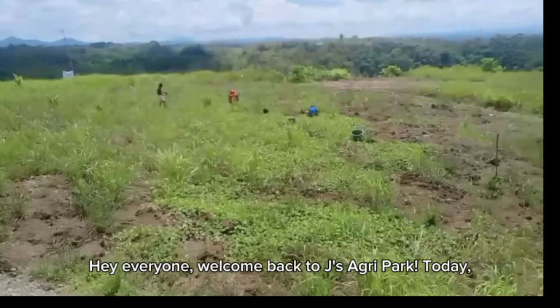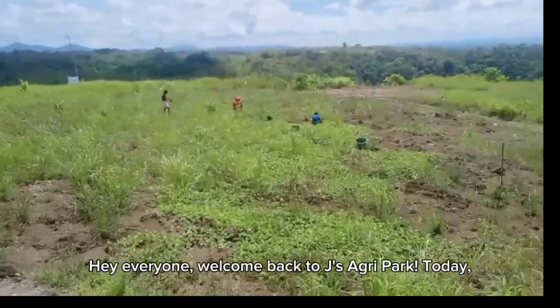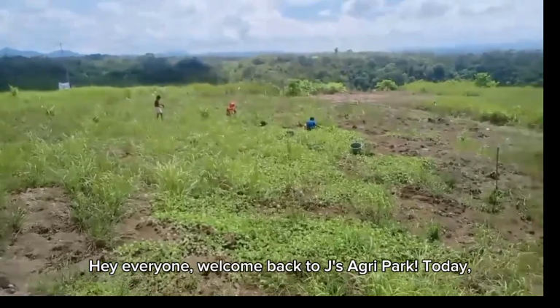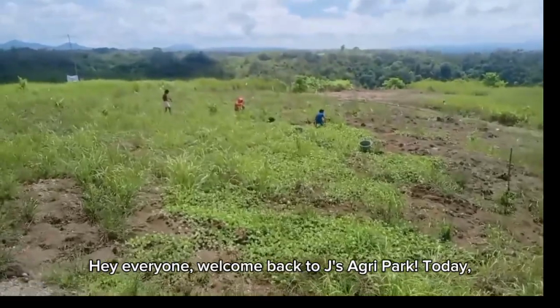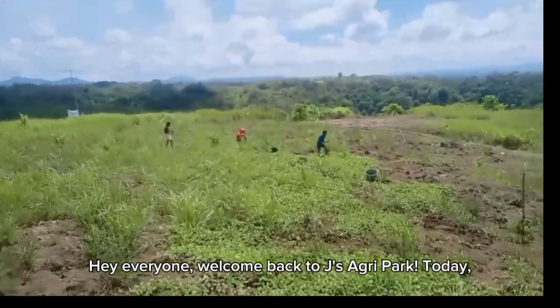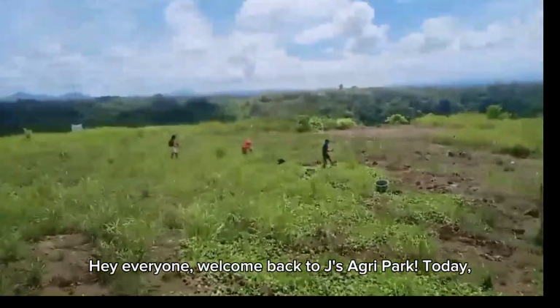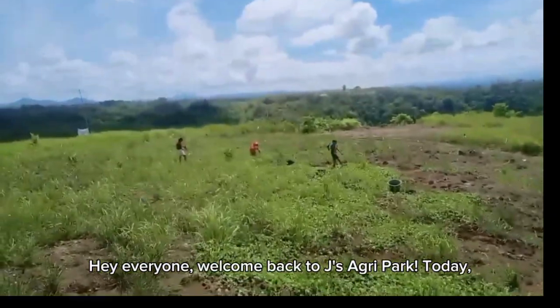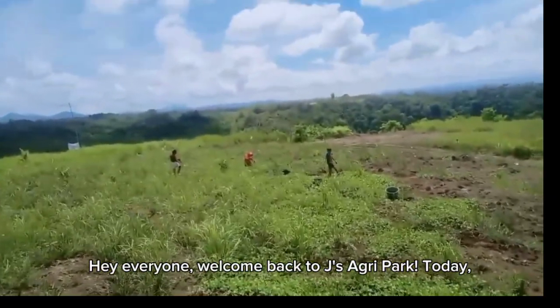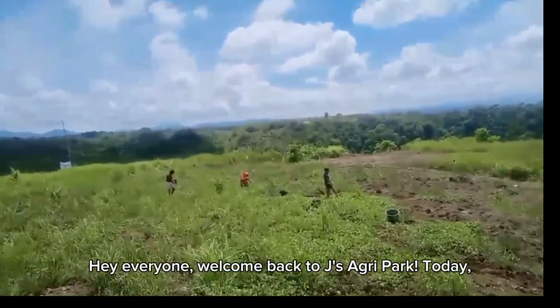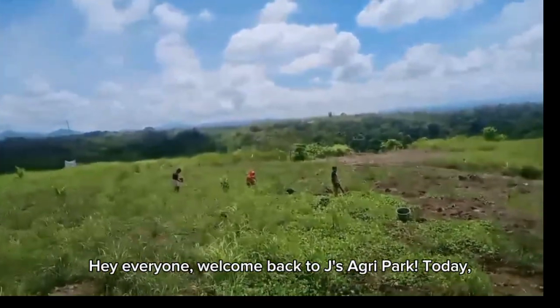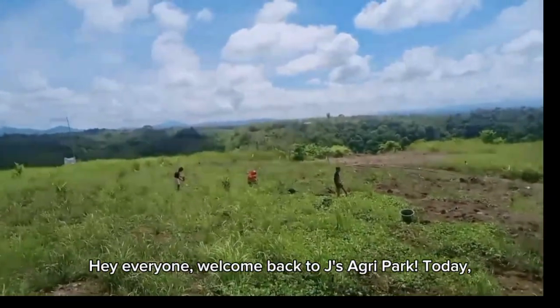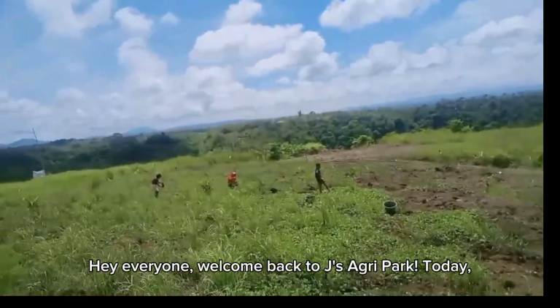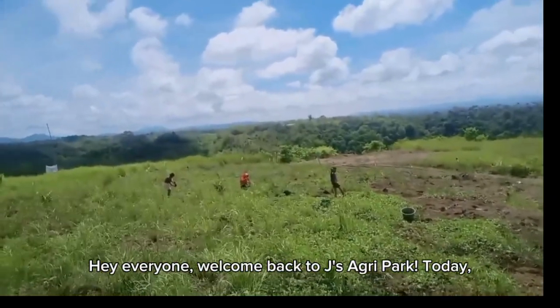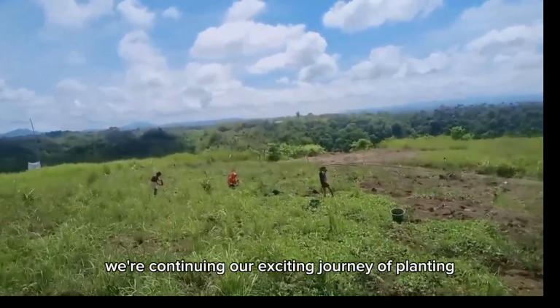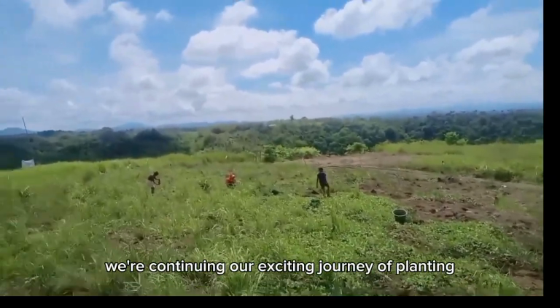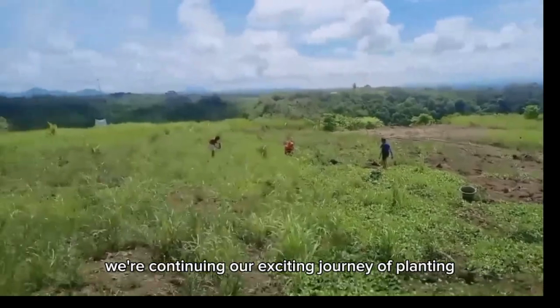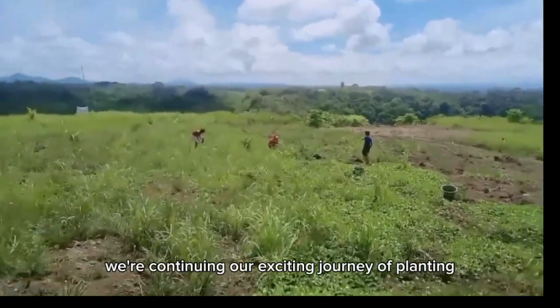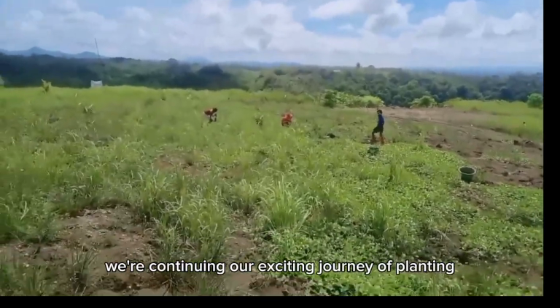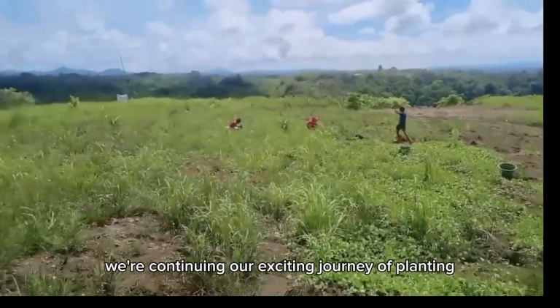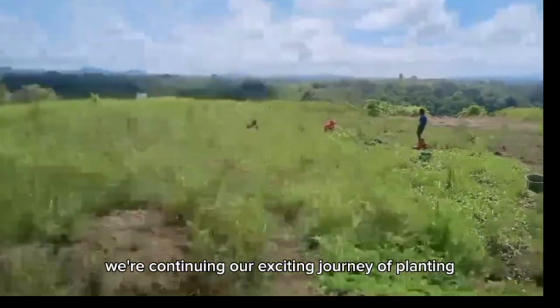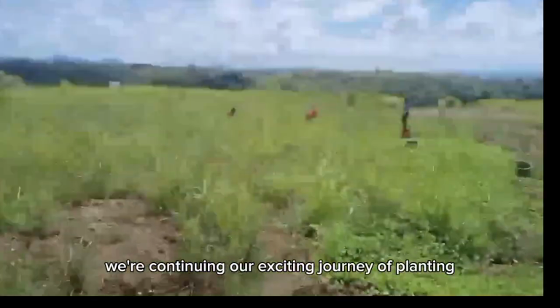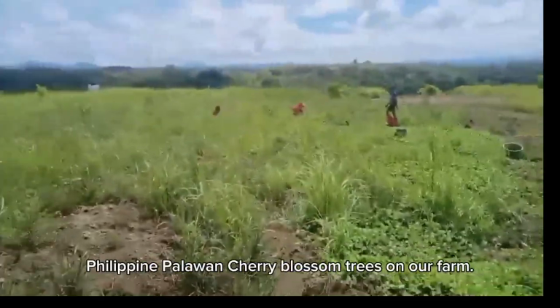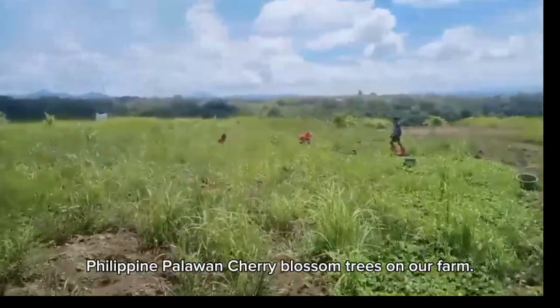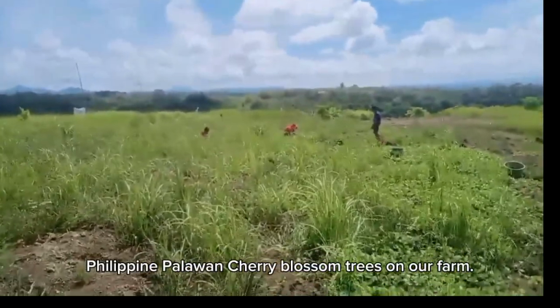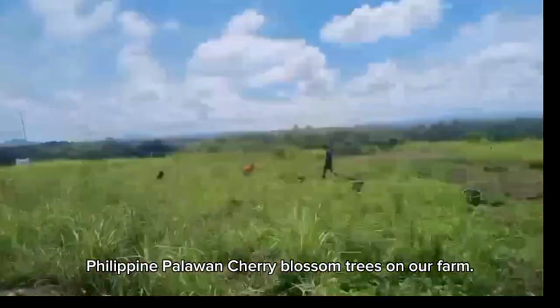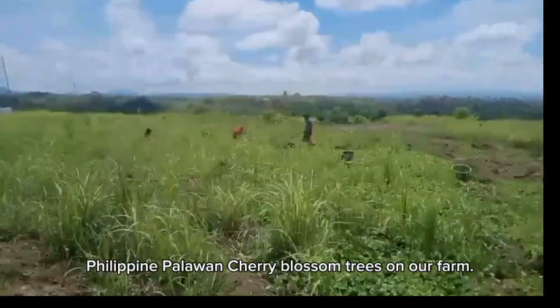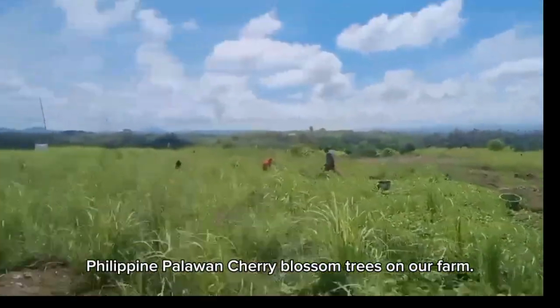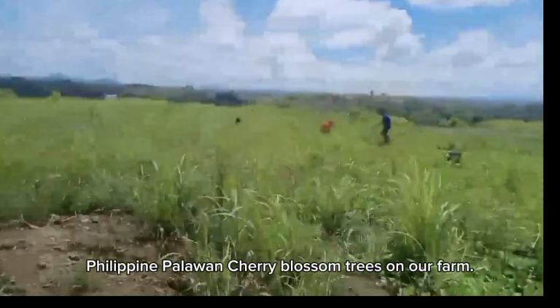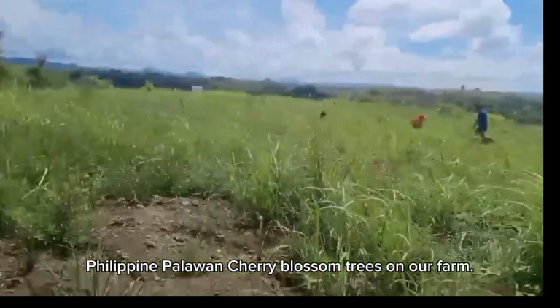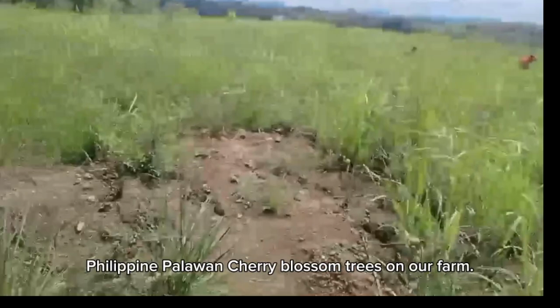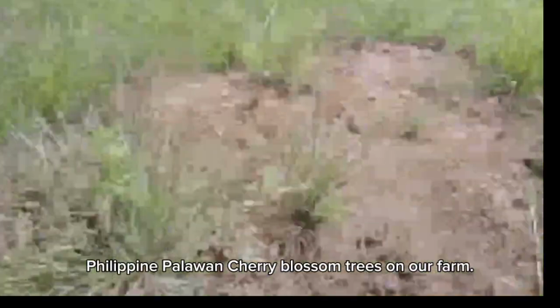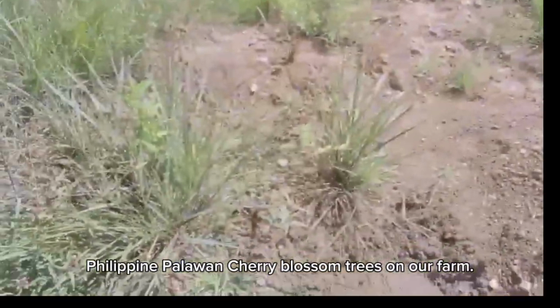Hey everyone! Welcome back to Jay's Agri-Park. Today, we are continuing our exciting journey of planting Philippine Palawan cherry blossom trees on our farm.